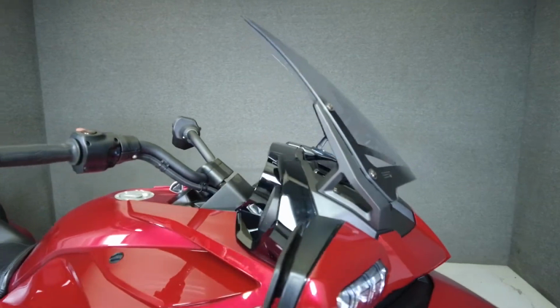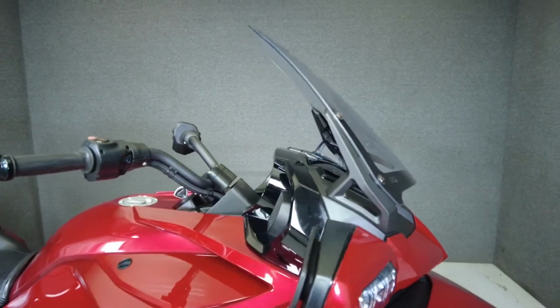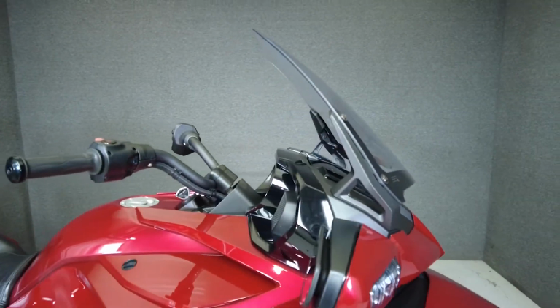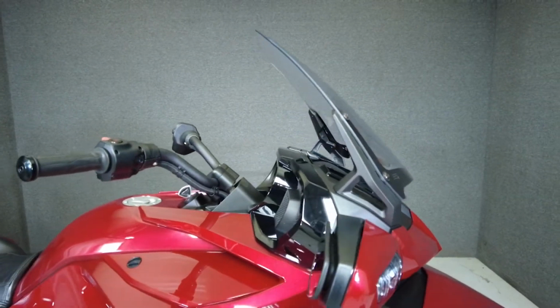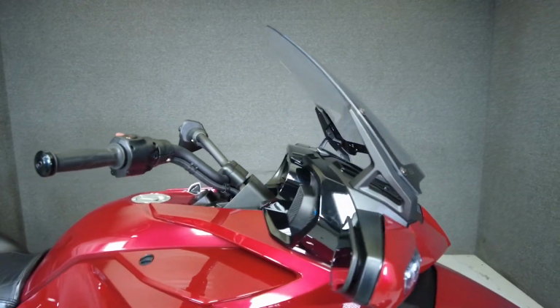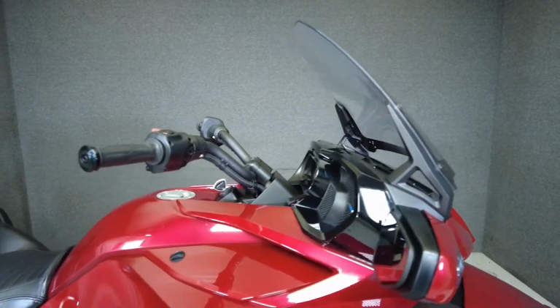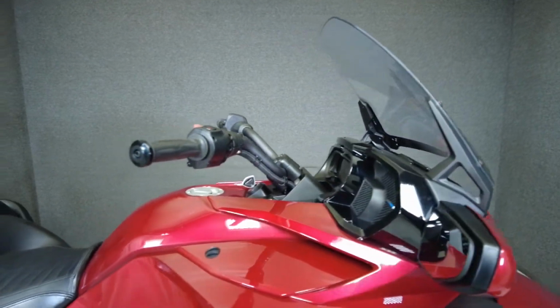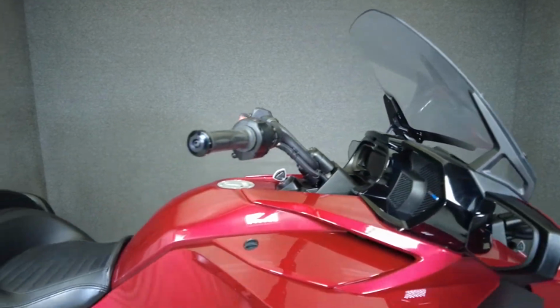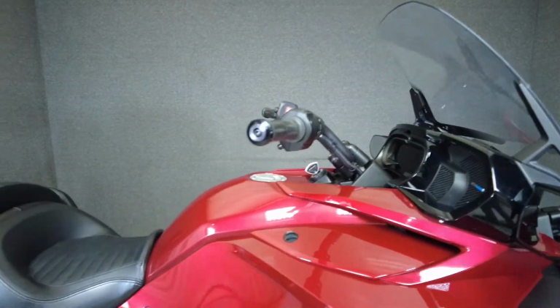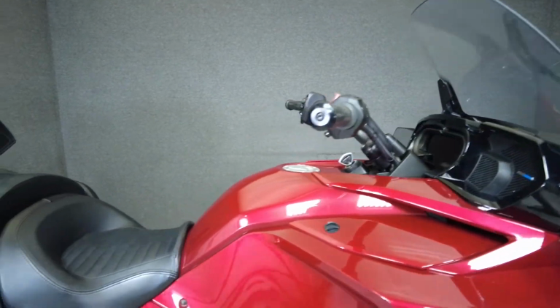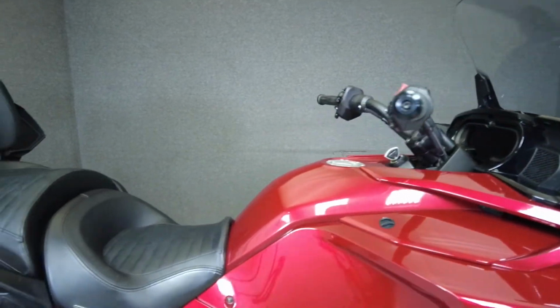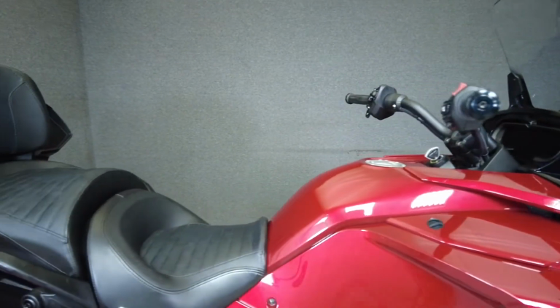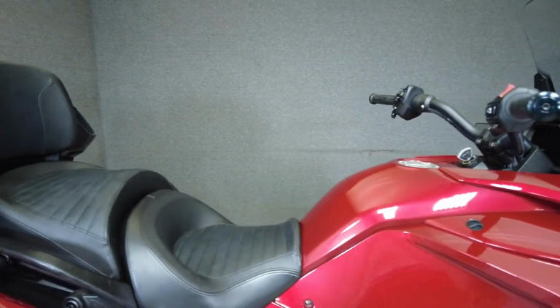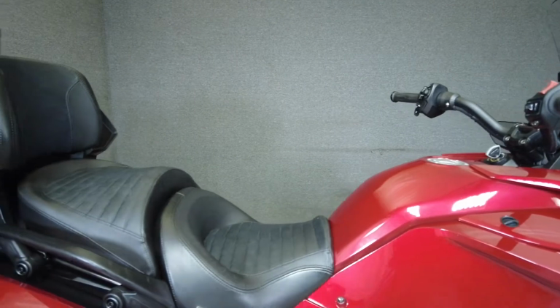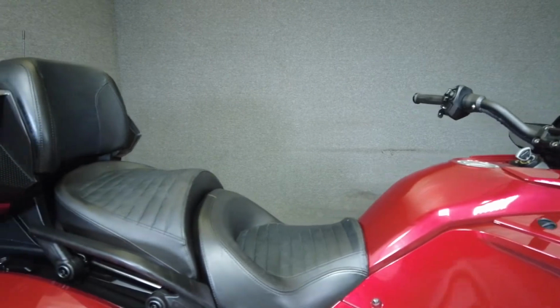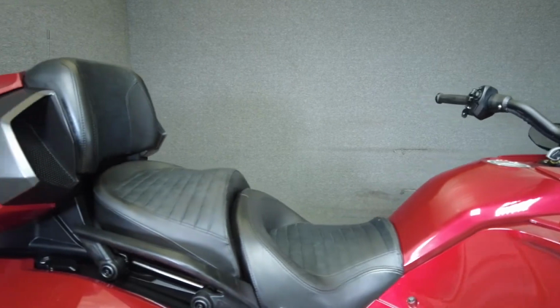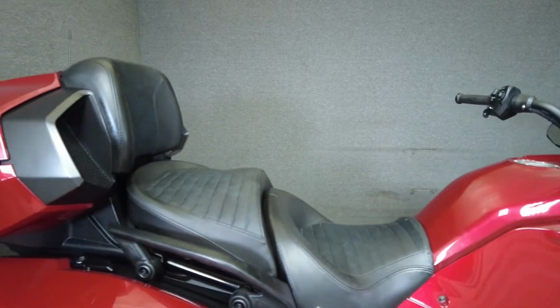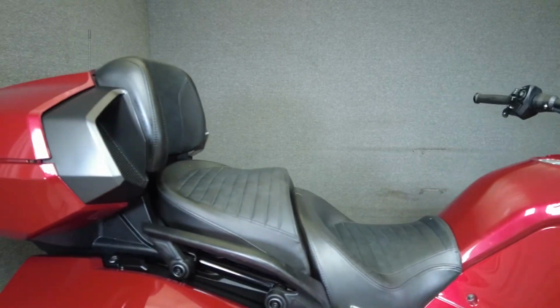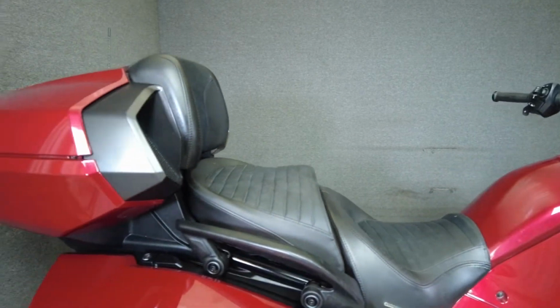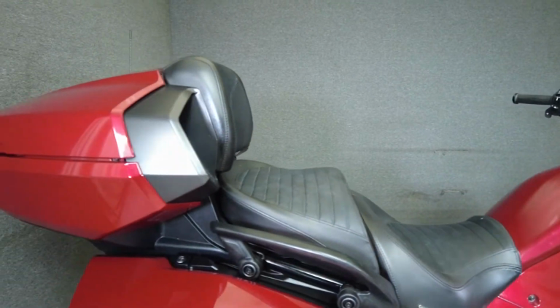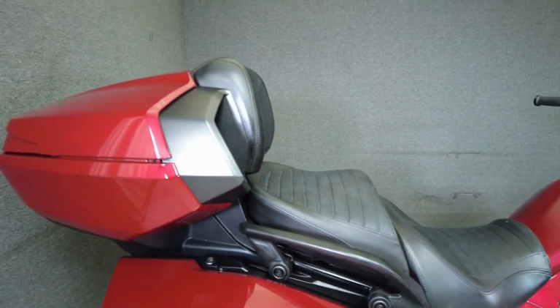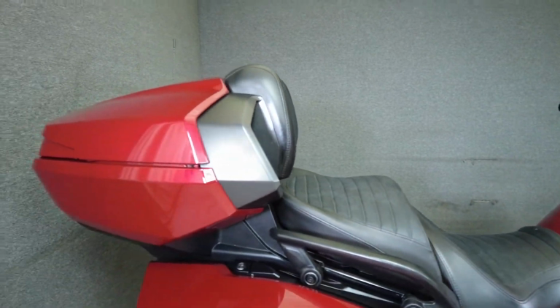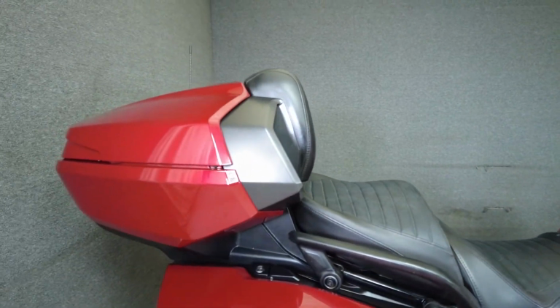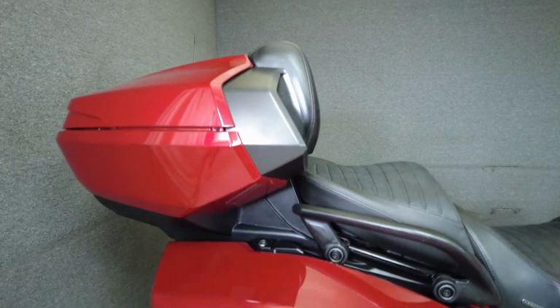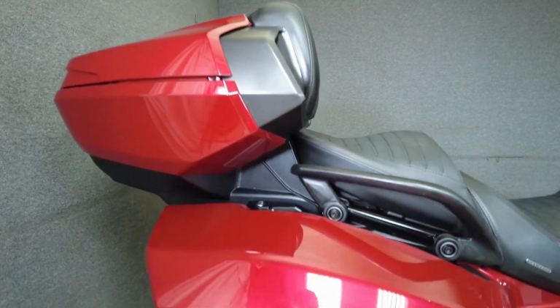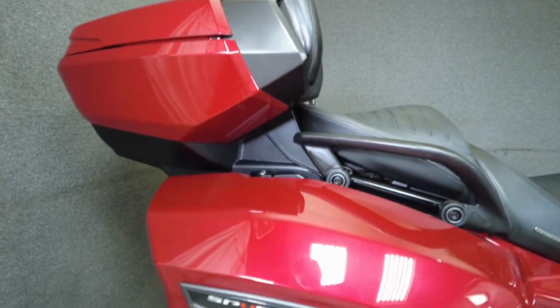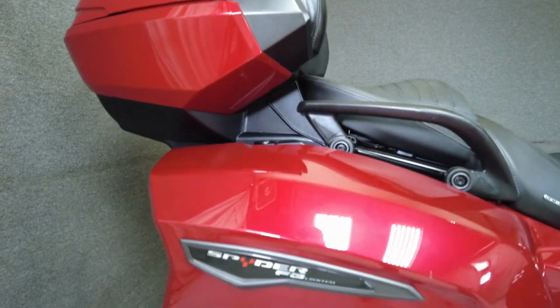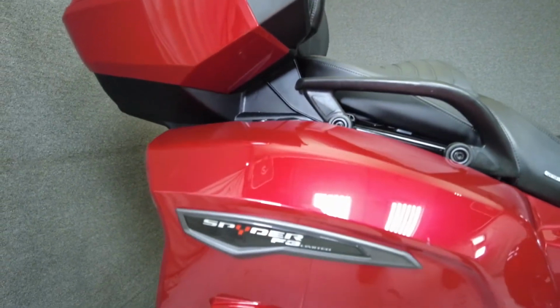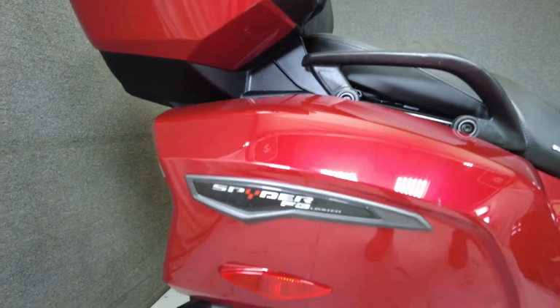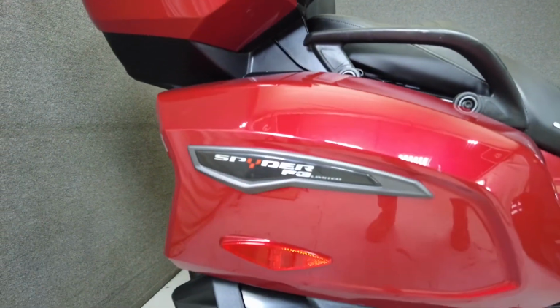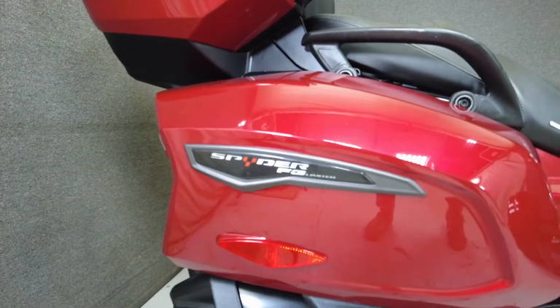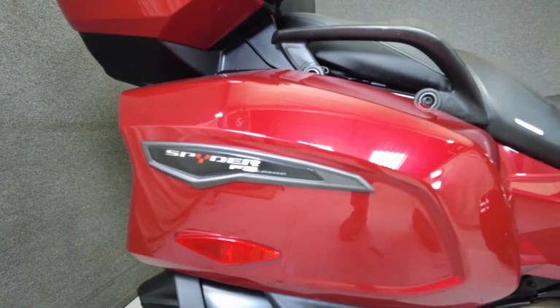It comes equipped from the factory with ABS, traction control, cruise control, heated grips, reverse, and a multi-function four-speaker audio system.